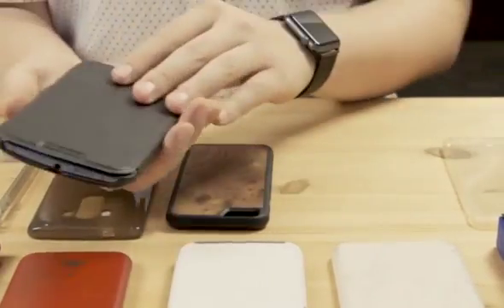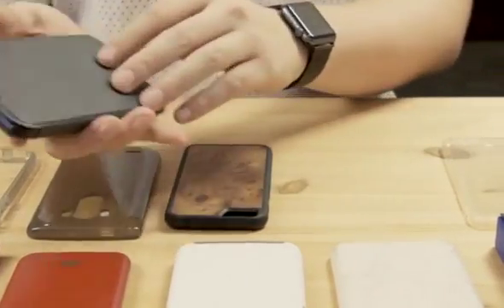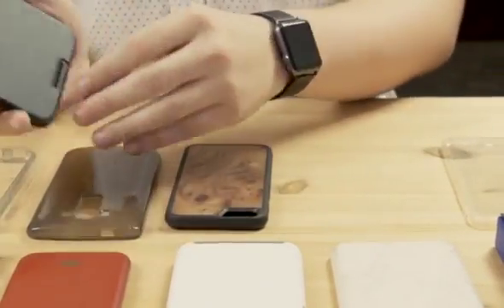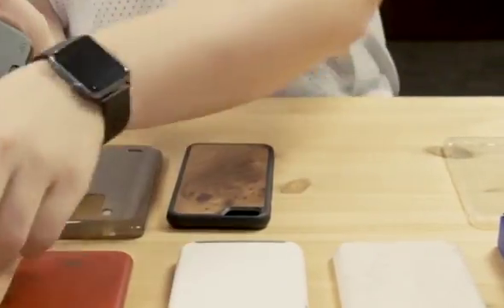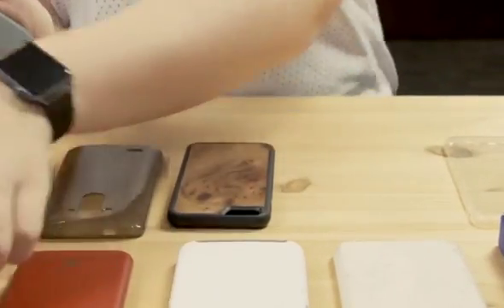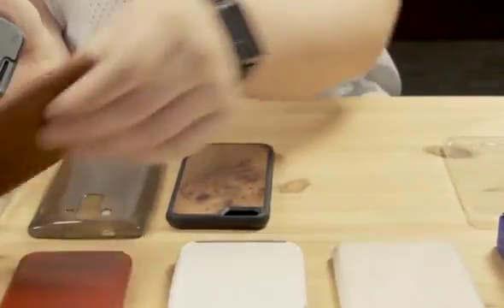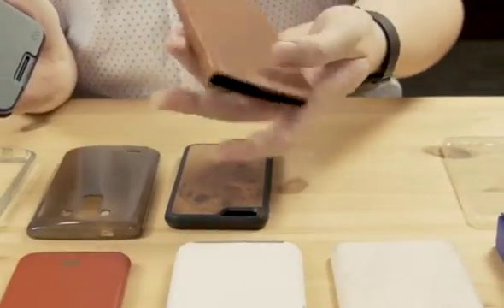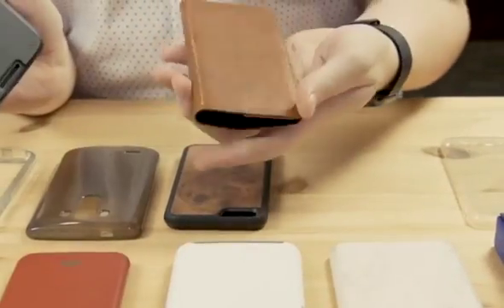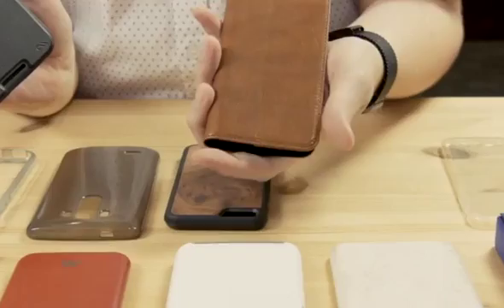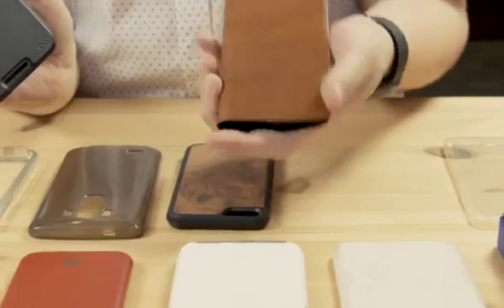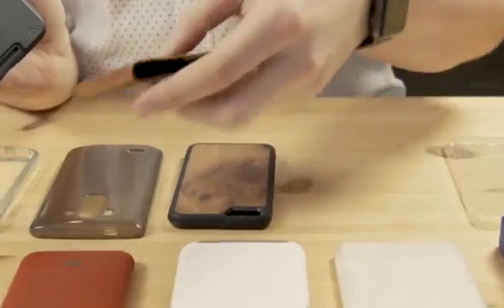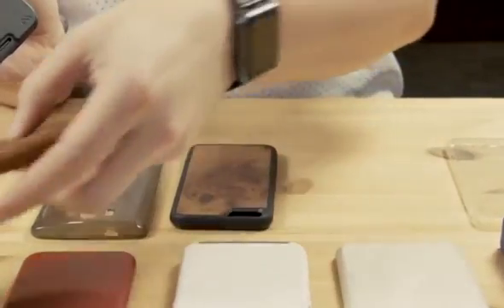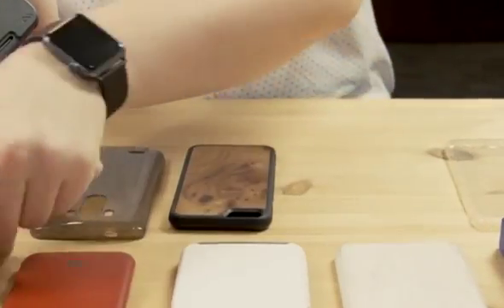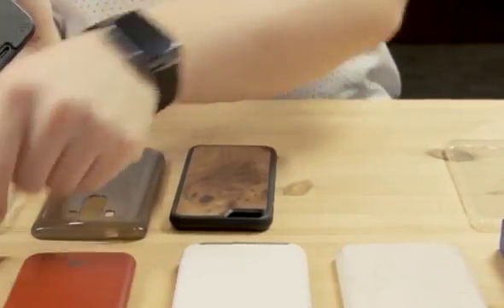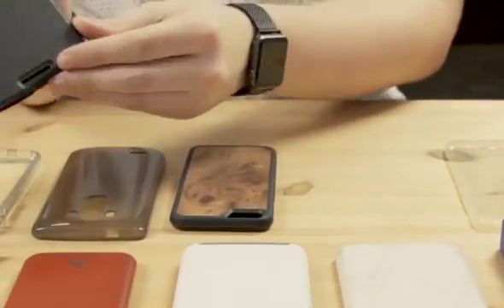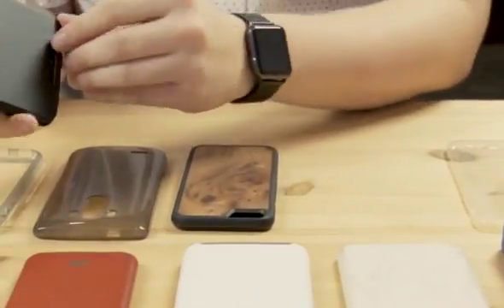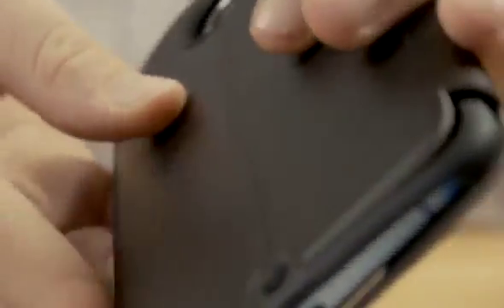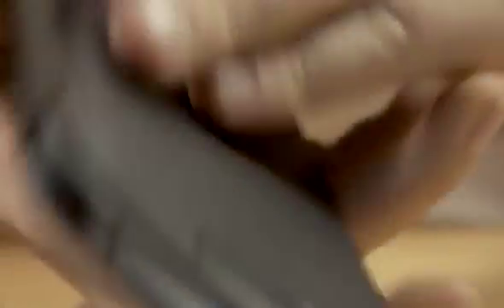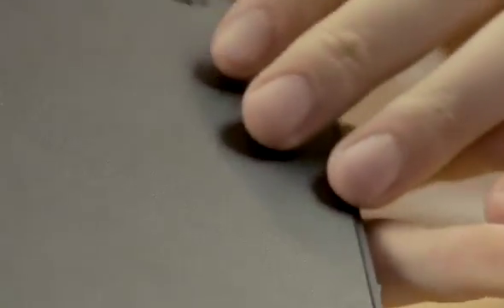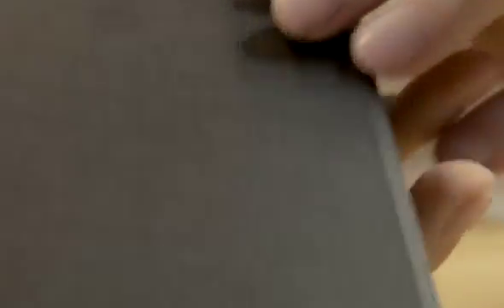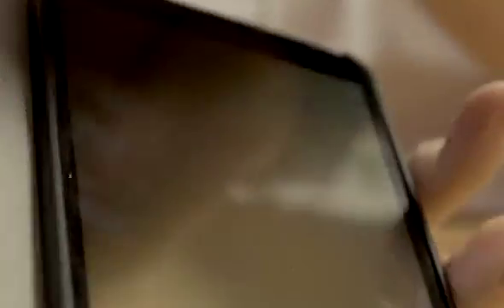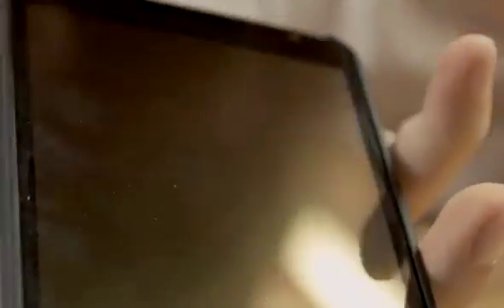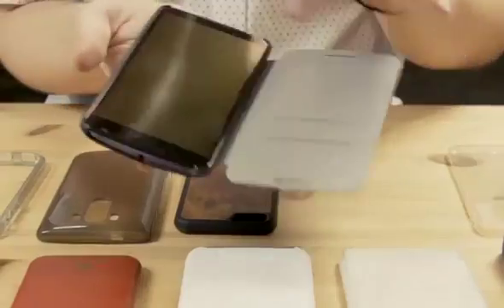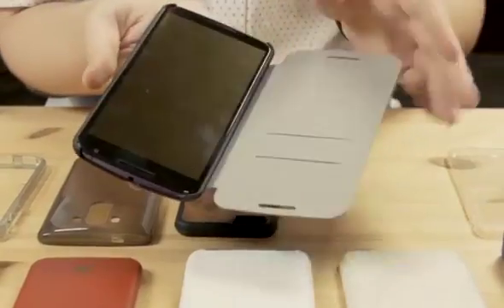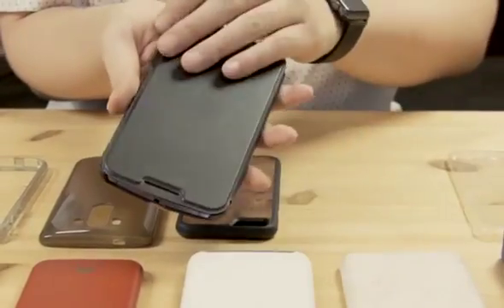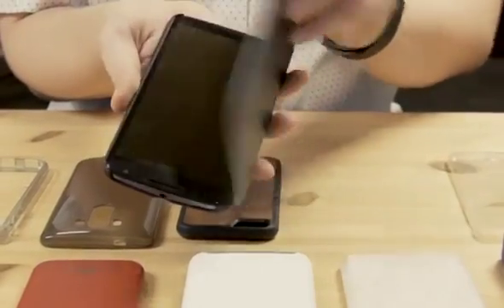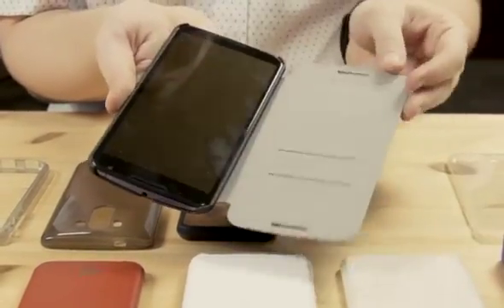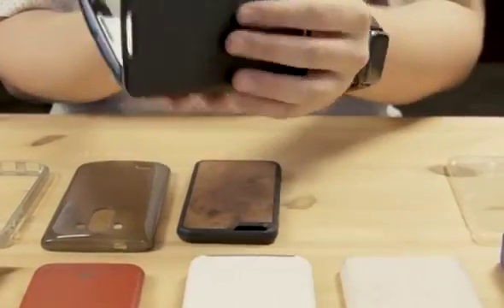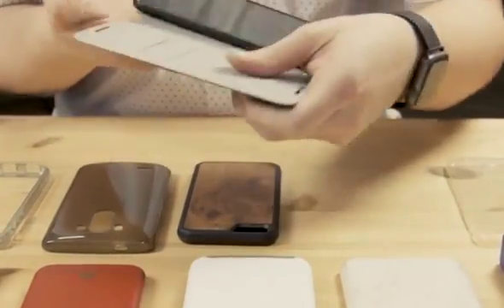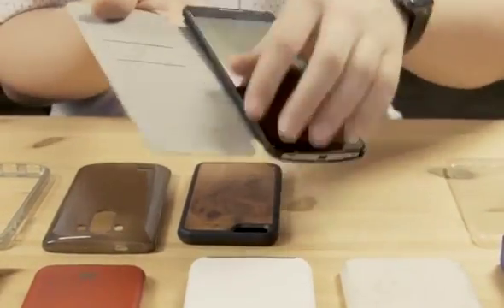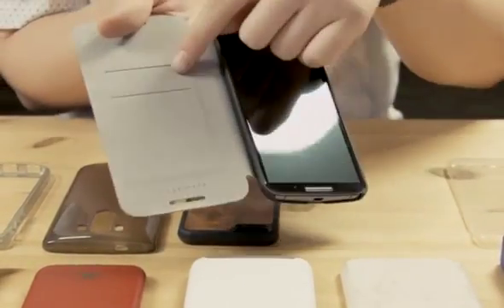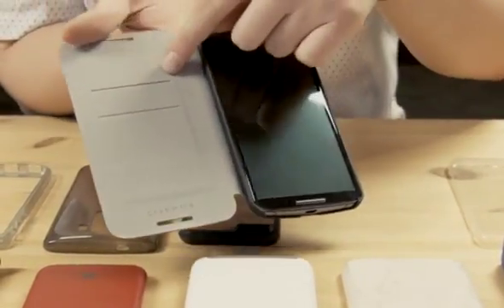Folio cases are also popular, as they protect both the front and back of the phone while still looking good and not being too impractical. Some offer additional benefits like magnetic clasps to keep the case closed and even credit card slots for easy access to your bank or ID cards.